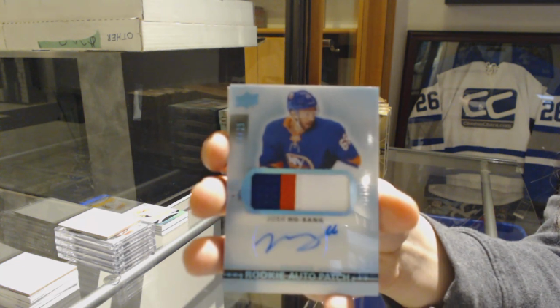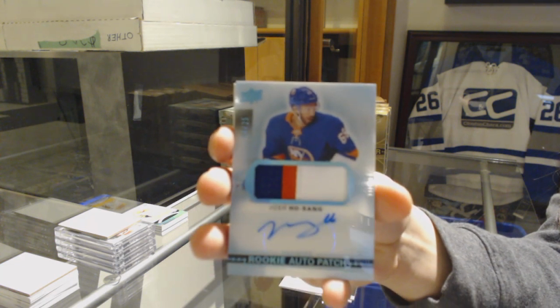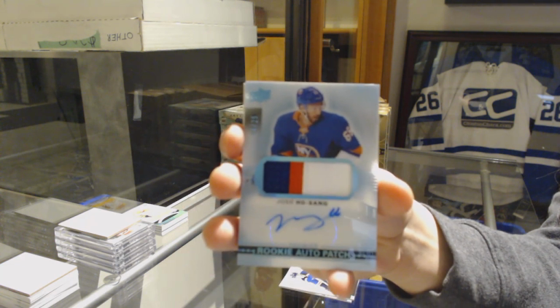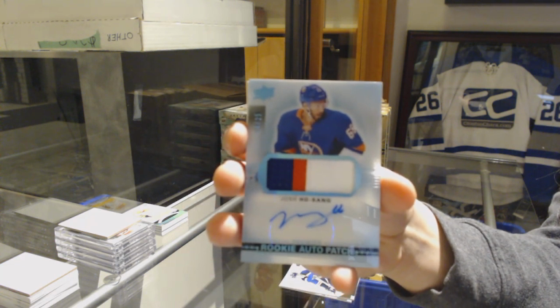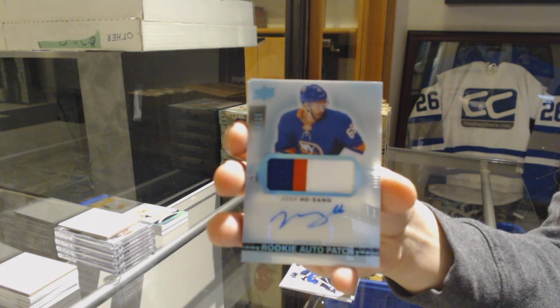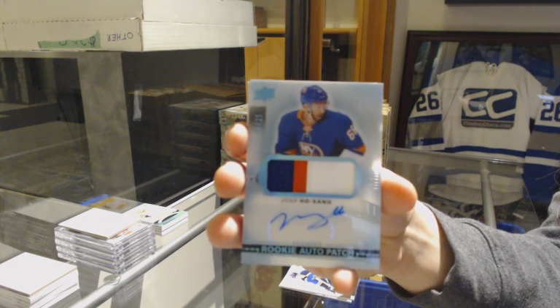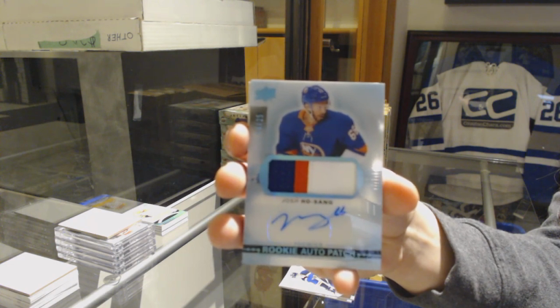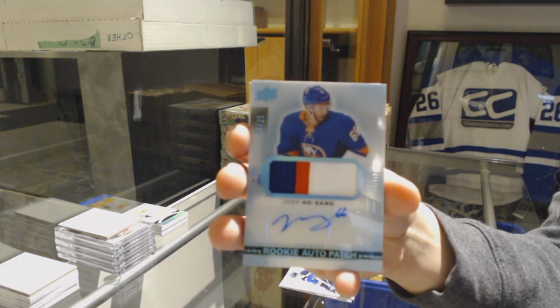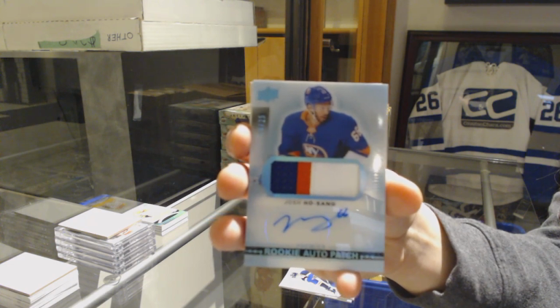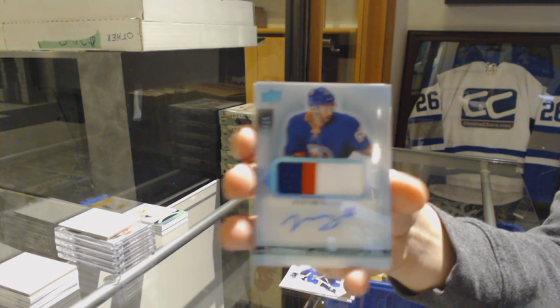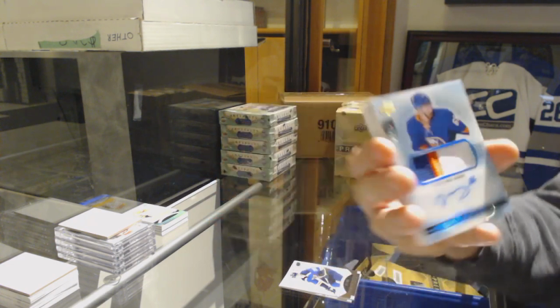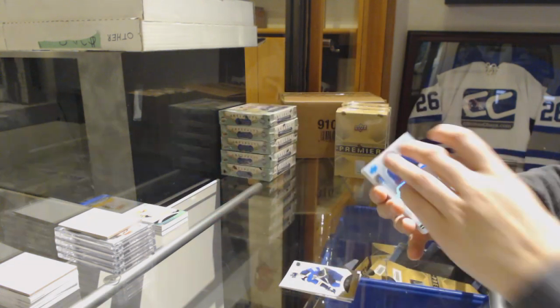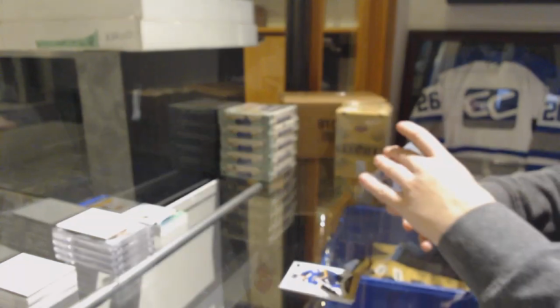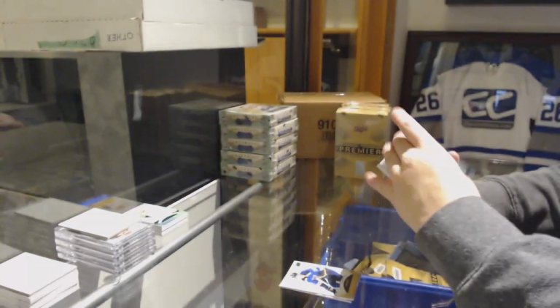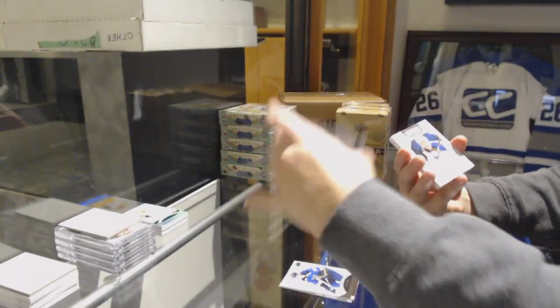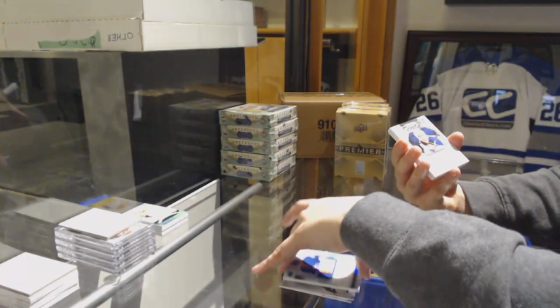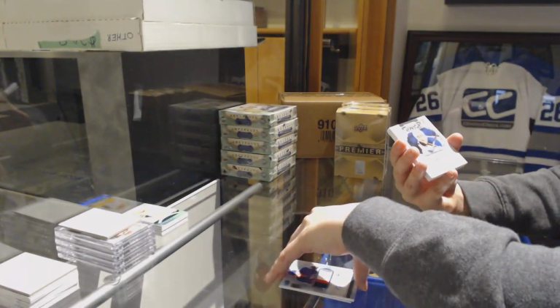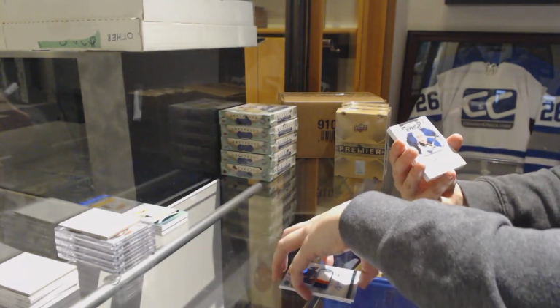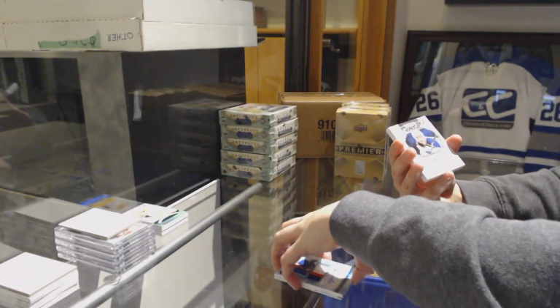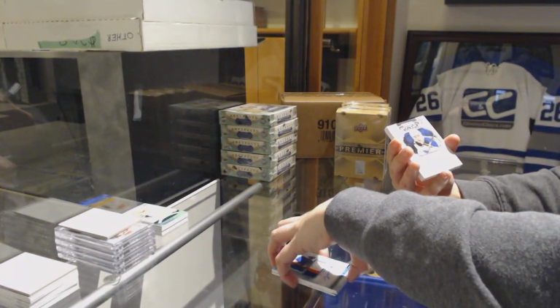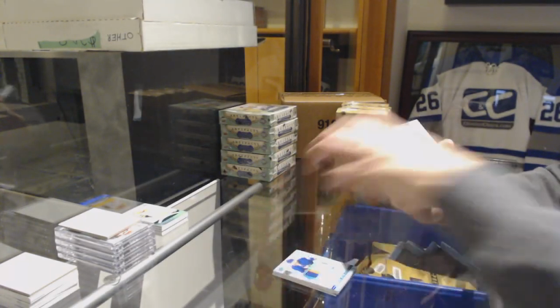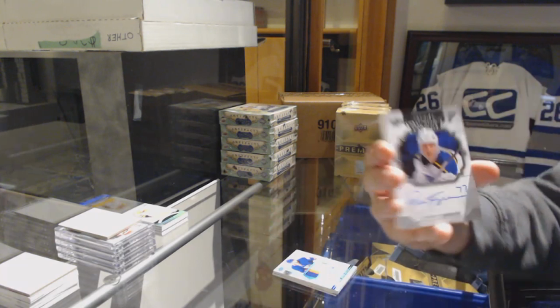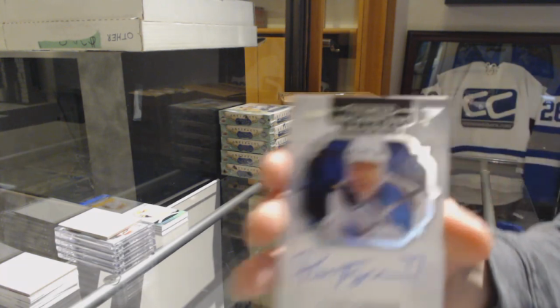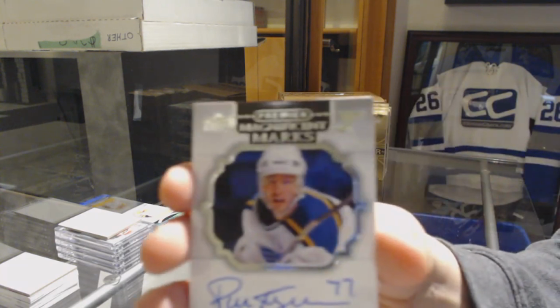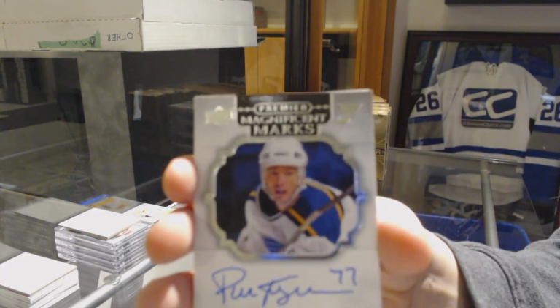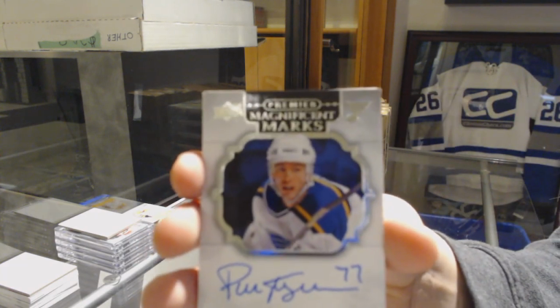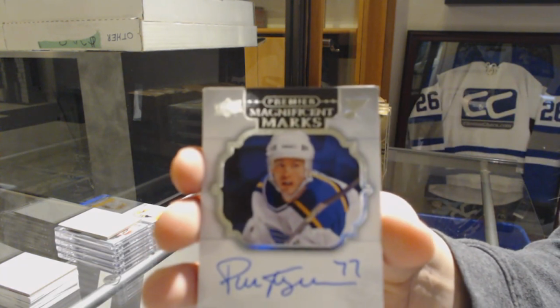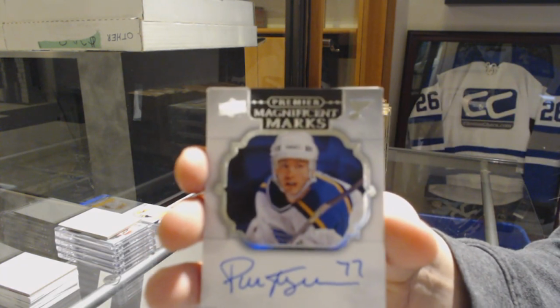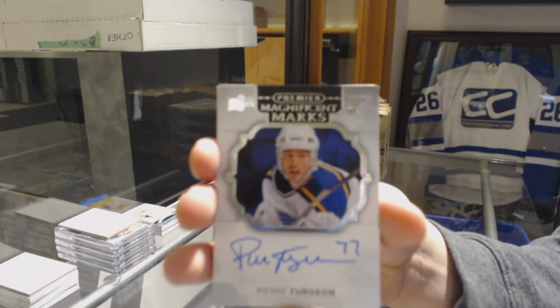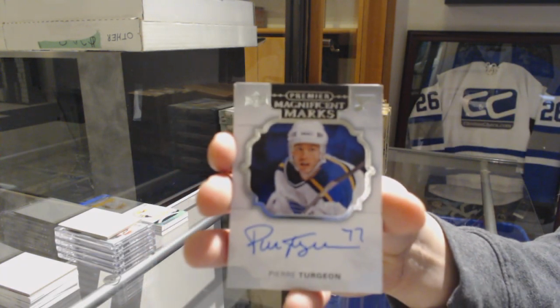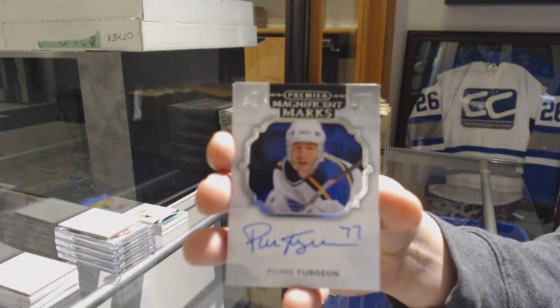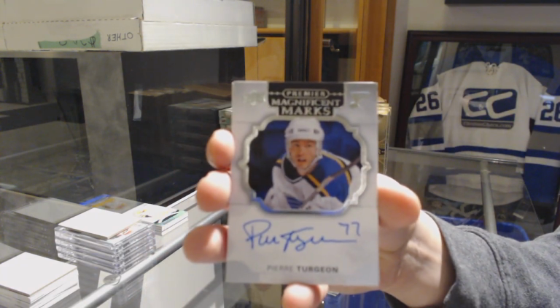Josh Hosang, number 225. We've got a Magnificent Marks Auto for the St. Louis Blues, Pierre Turgeon.